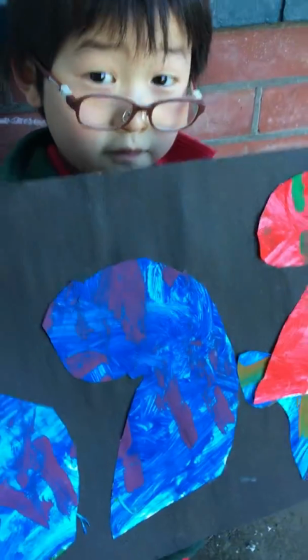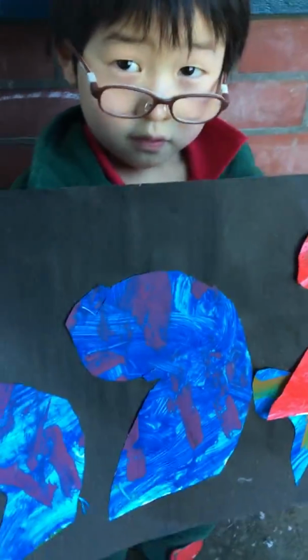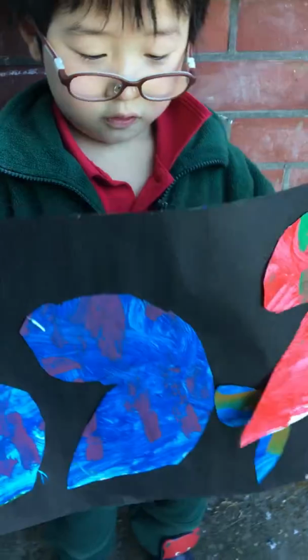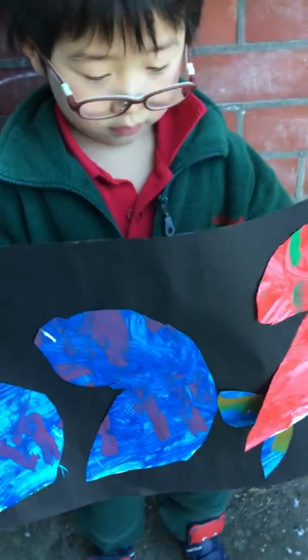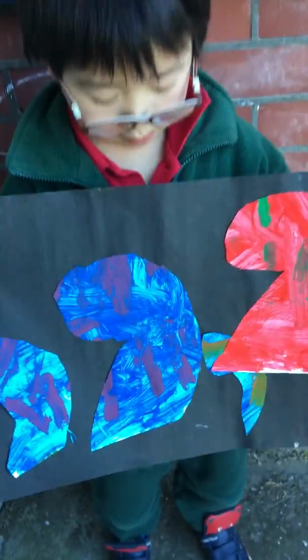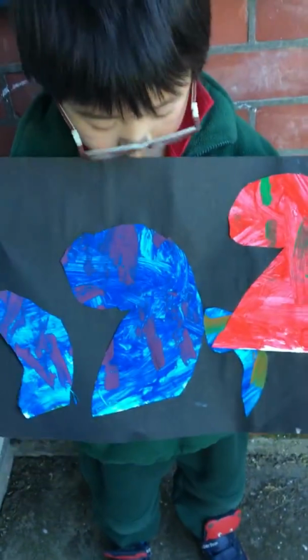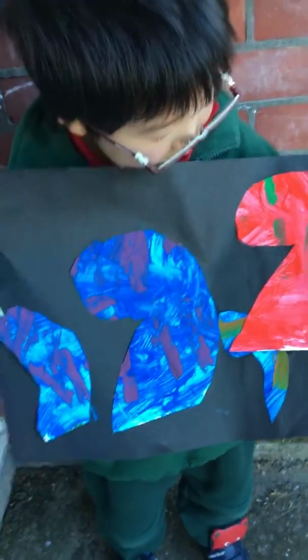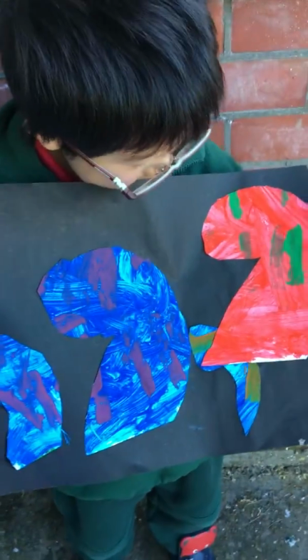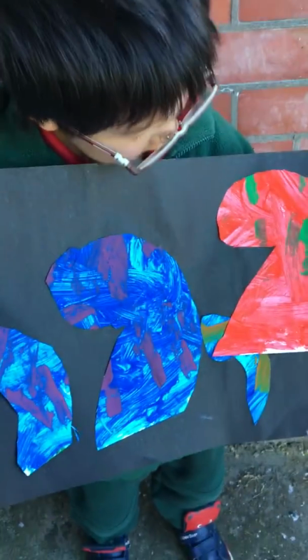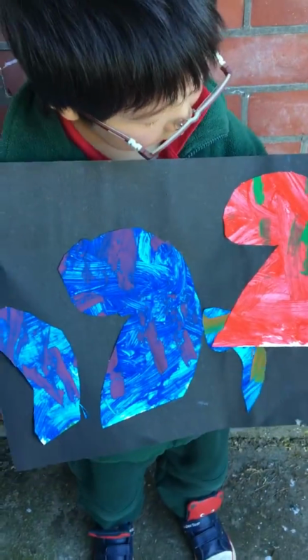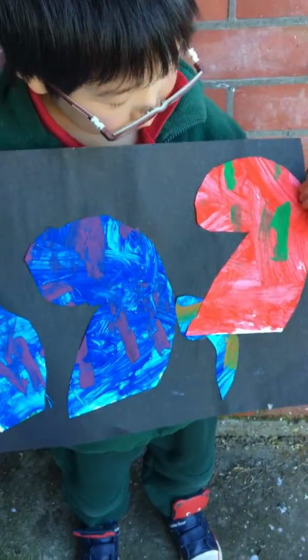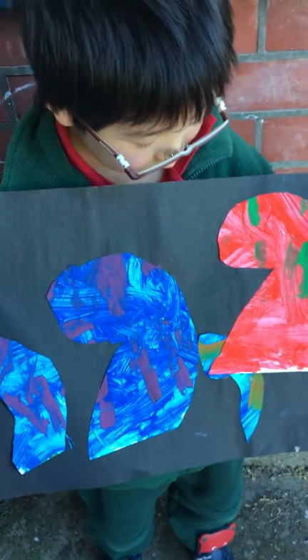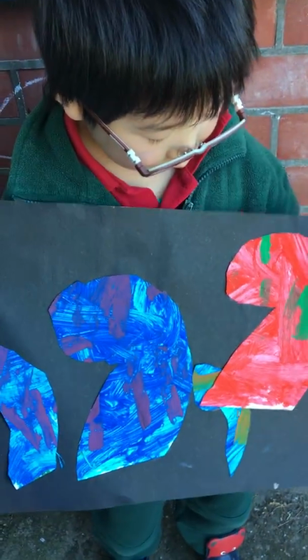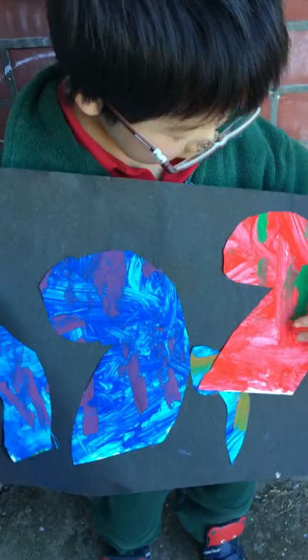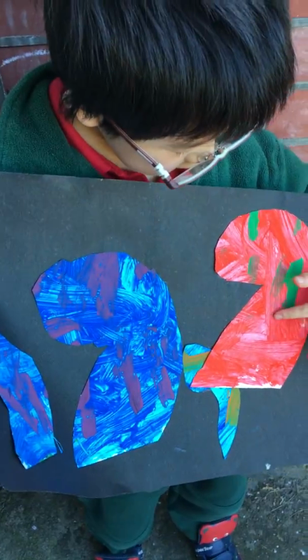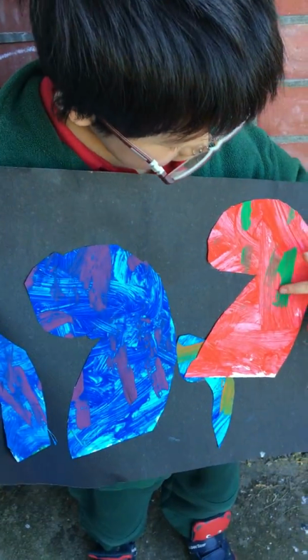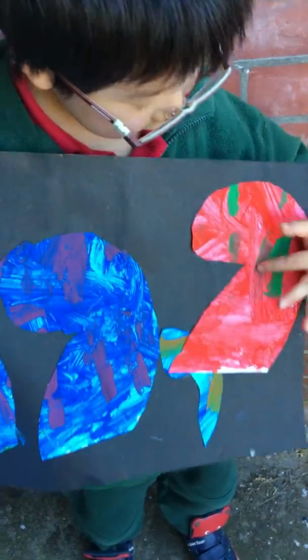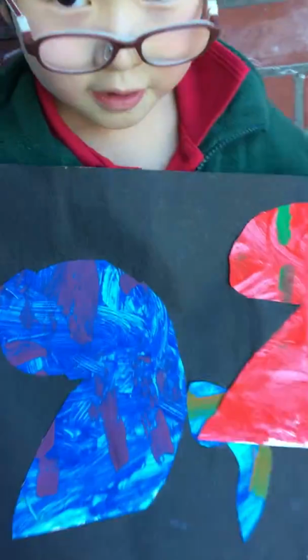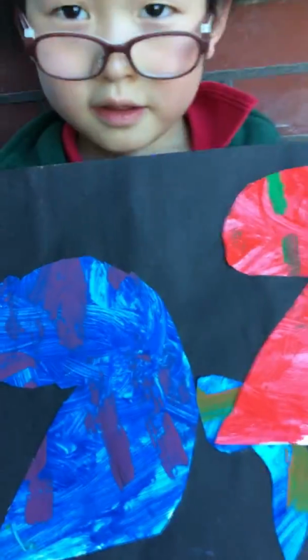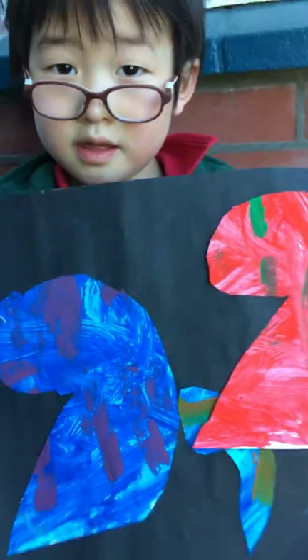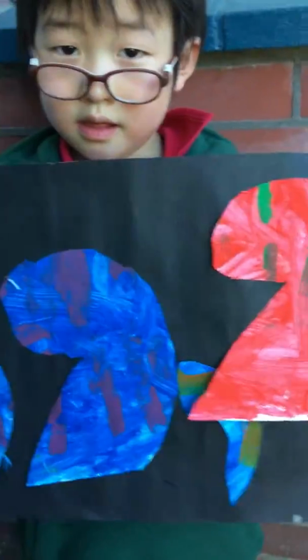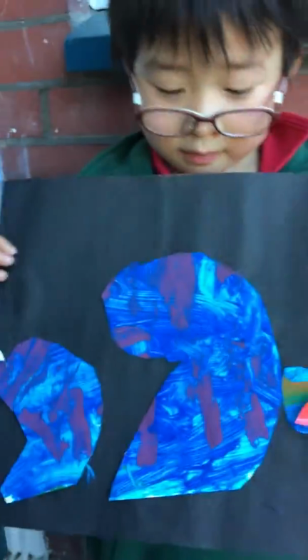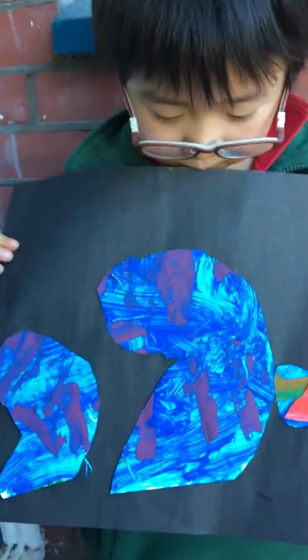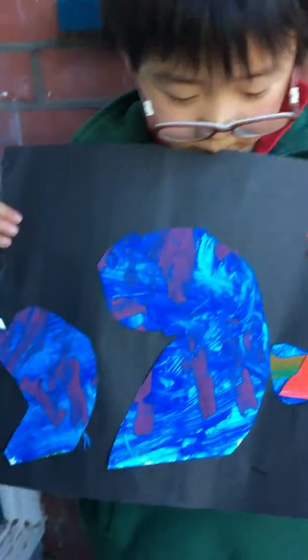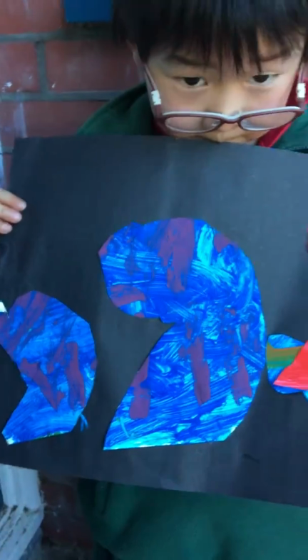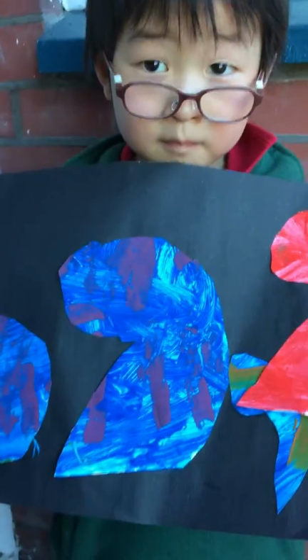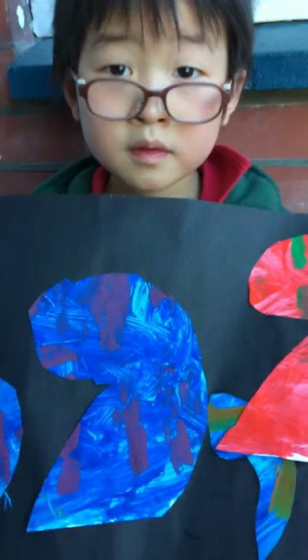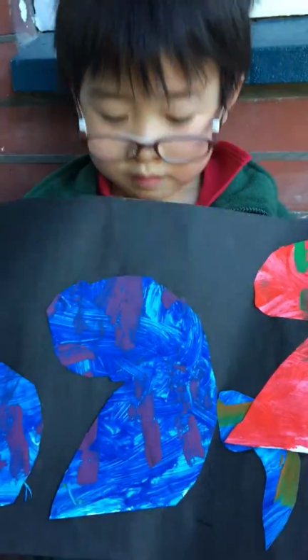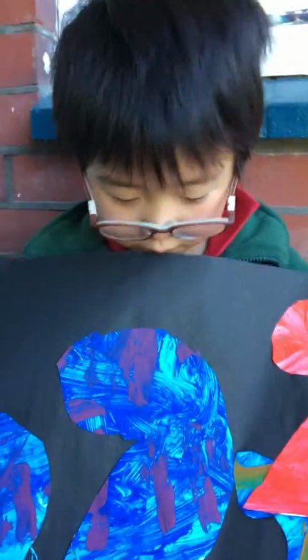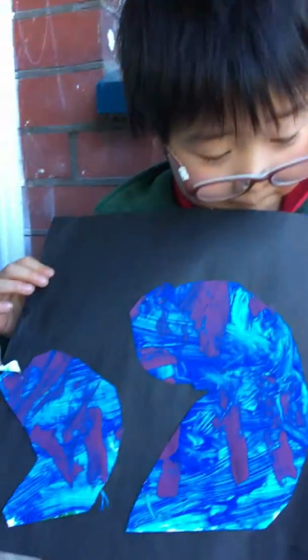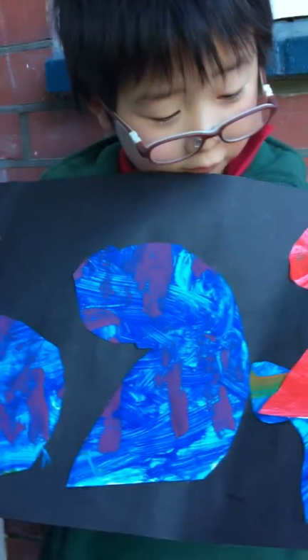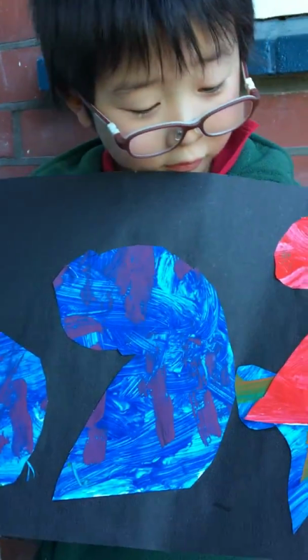And how did we make this artwork? What did you have to do? Cut it out and coloured. How did it get on the black paper? Glue it on.